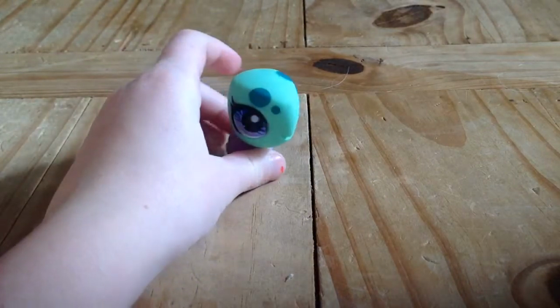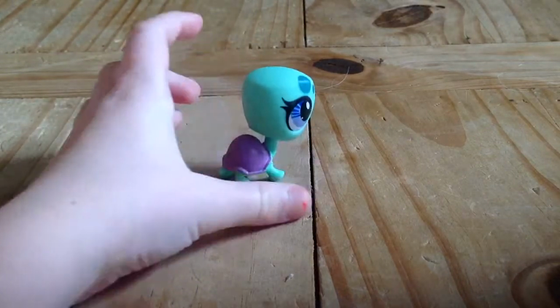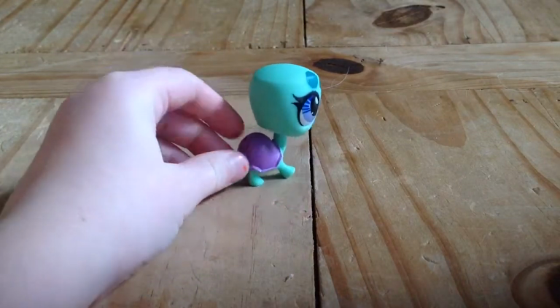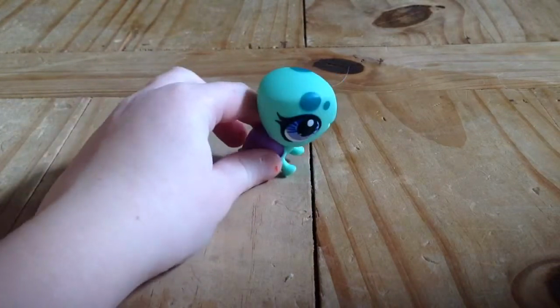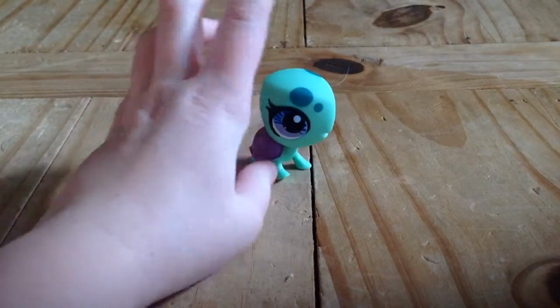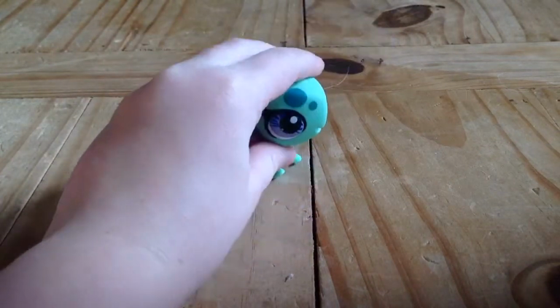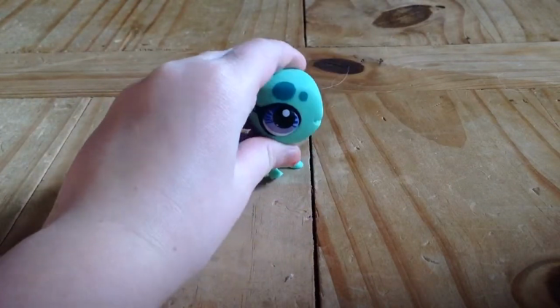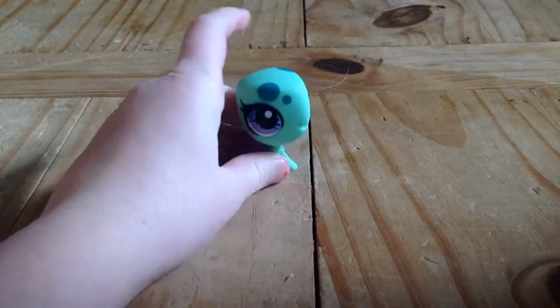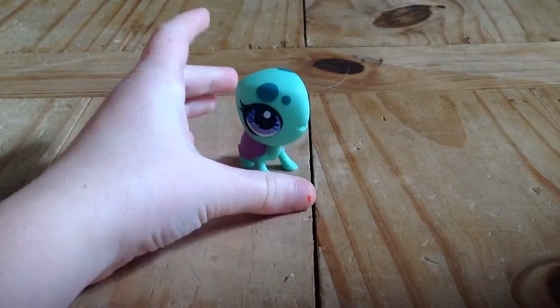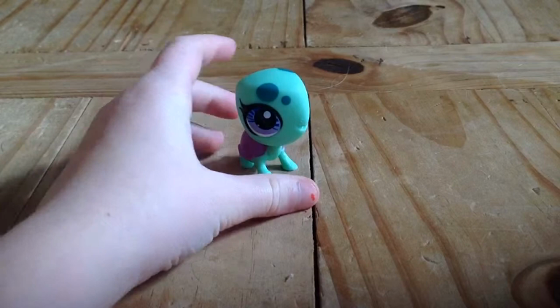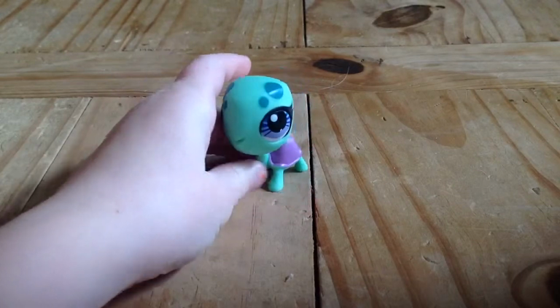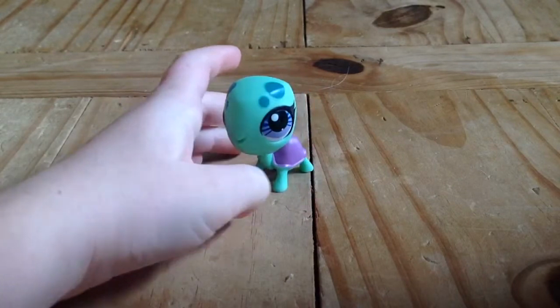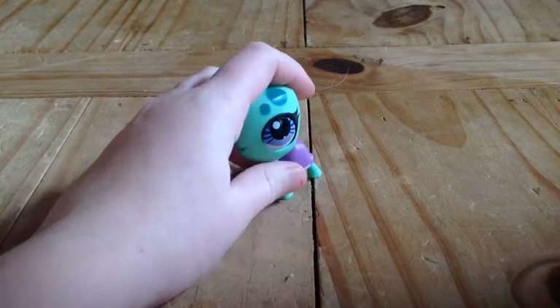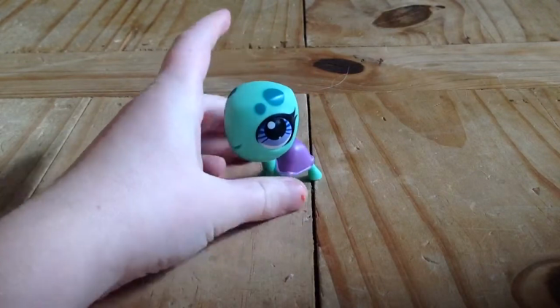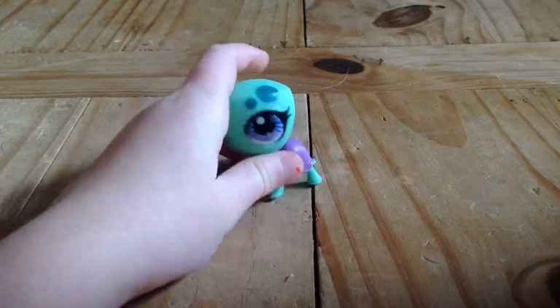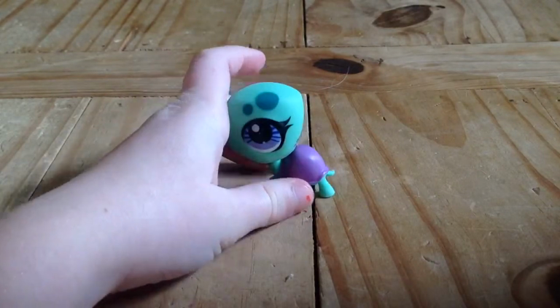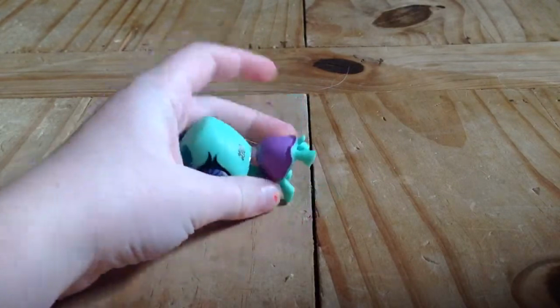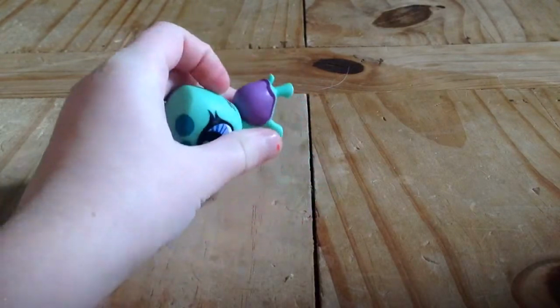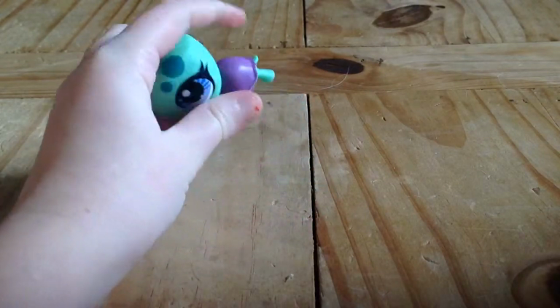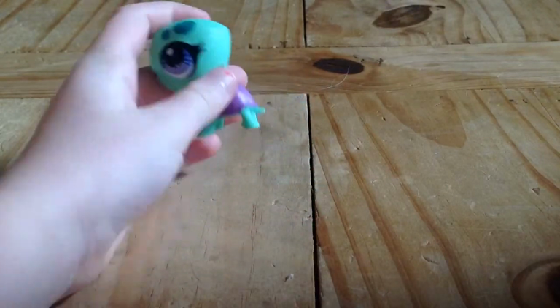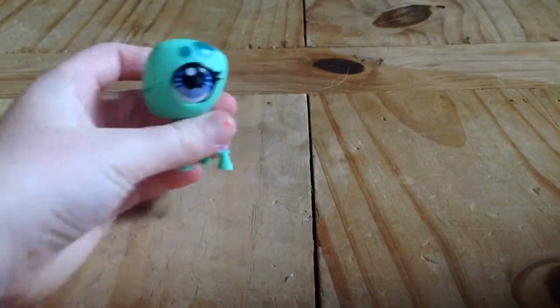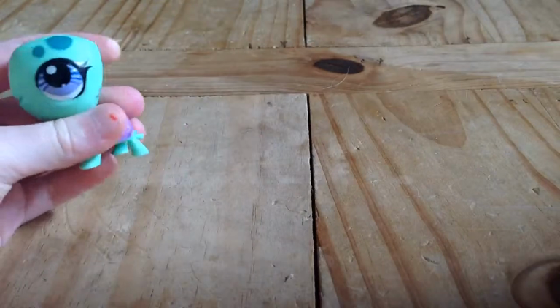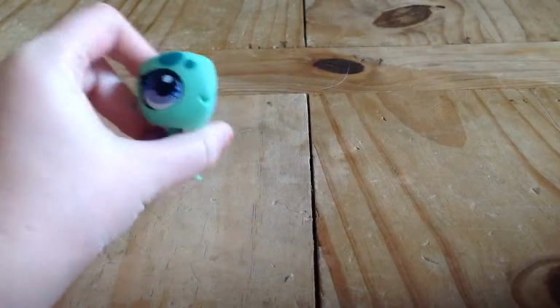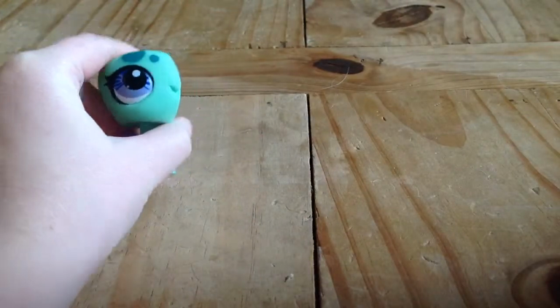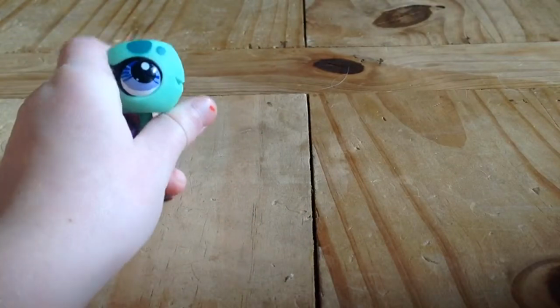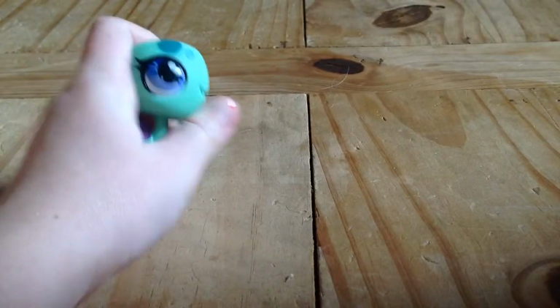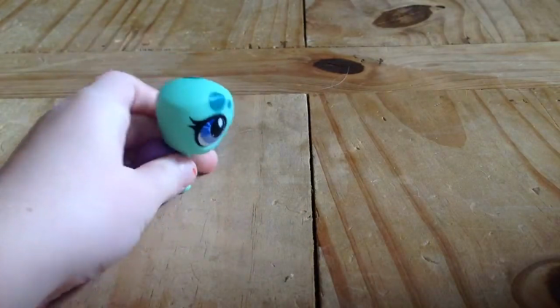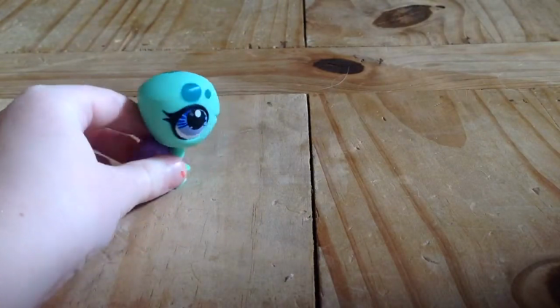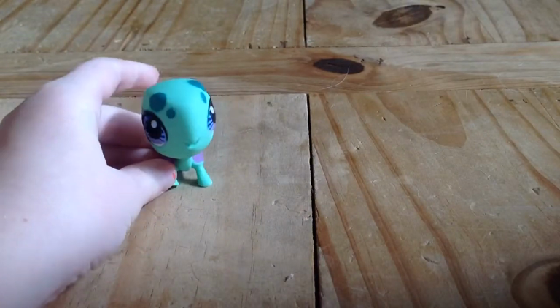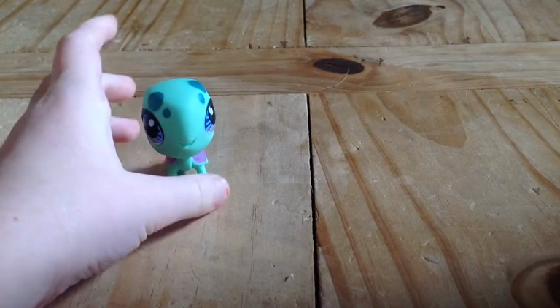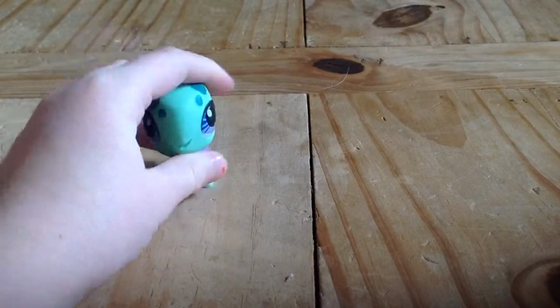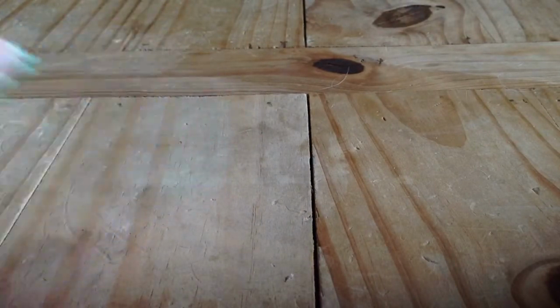Here's my little turtle. She's one of my friend's favorites out of mine. She has a purple shell and like this minty green color — she's really cute and pretty and I love her.